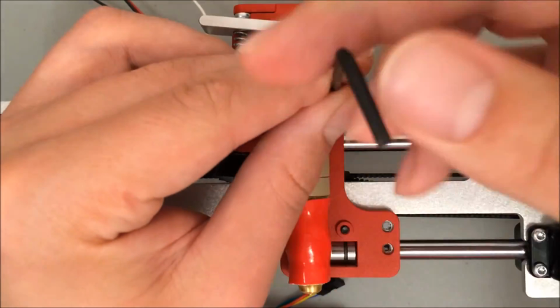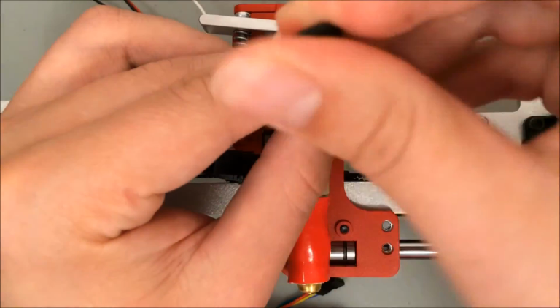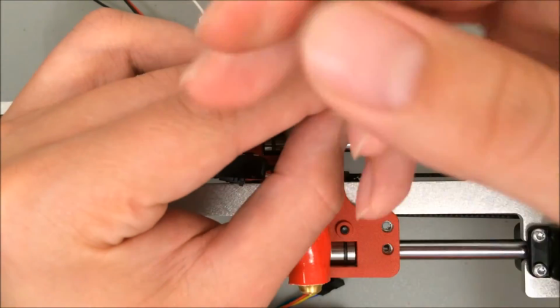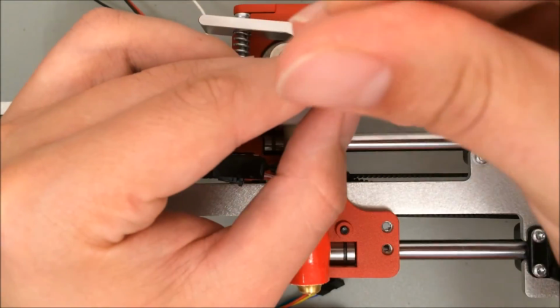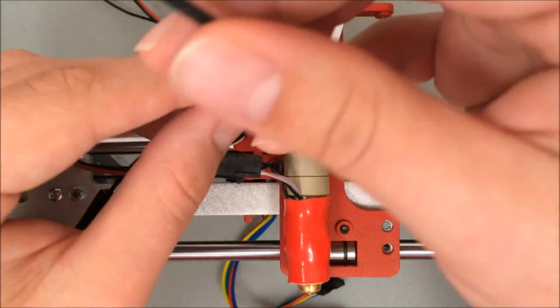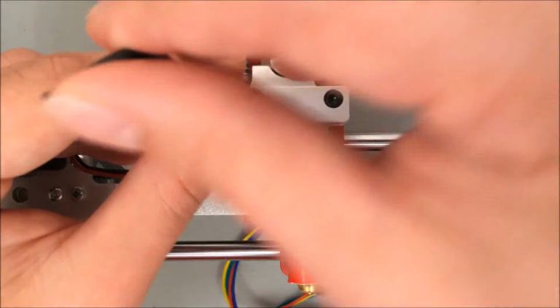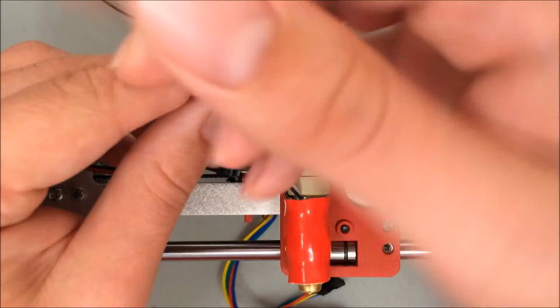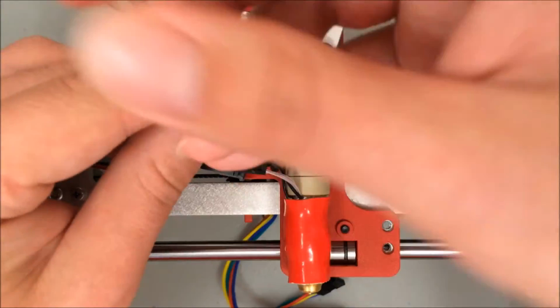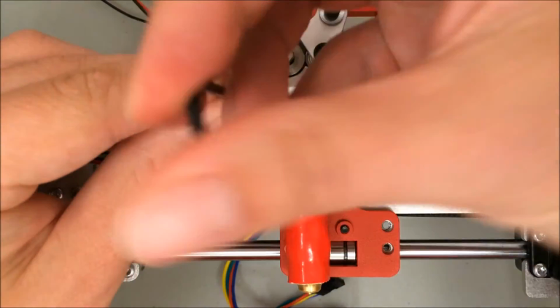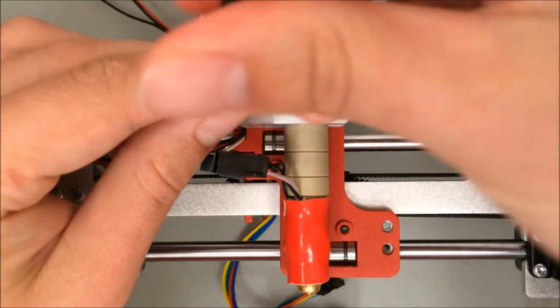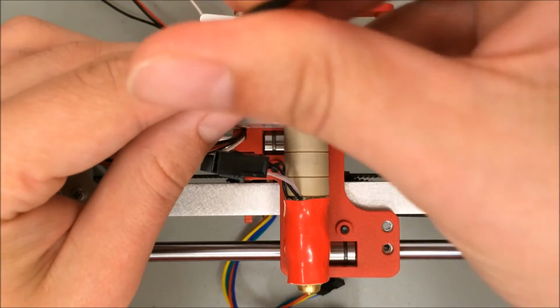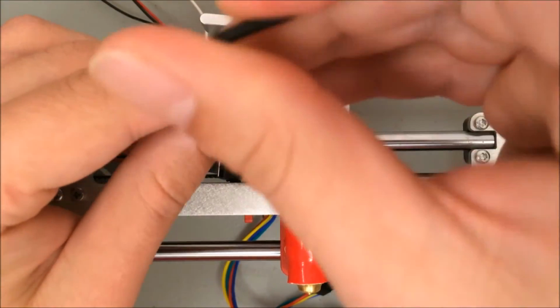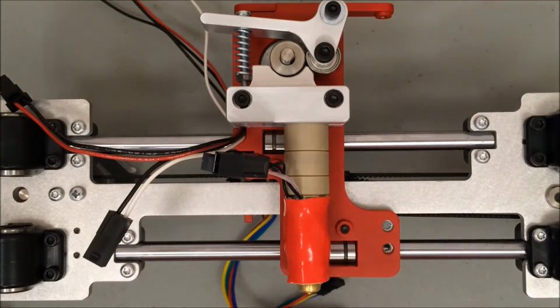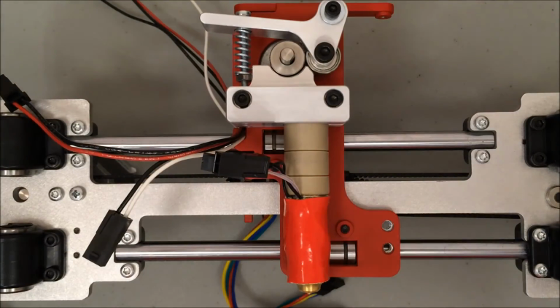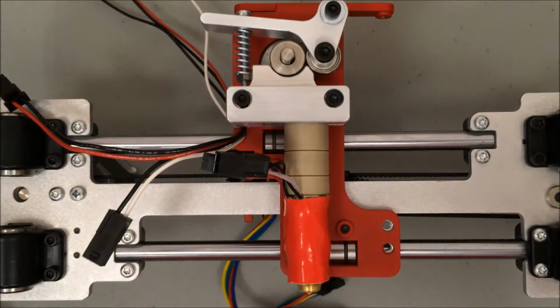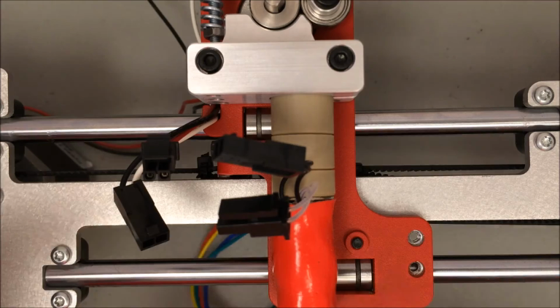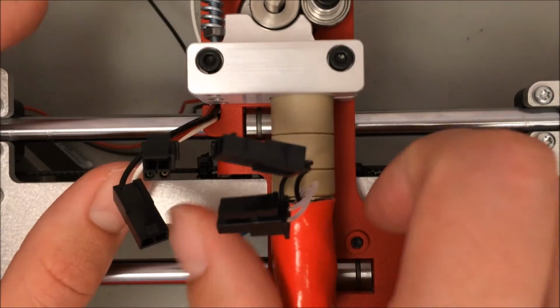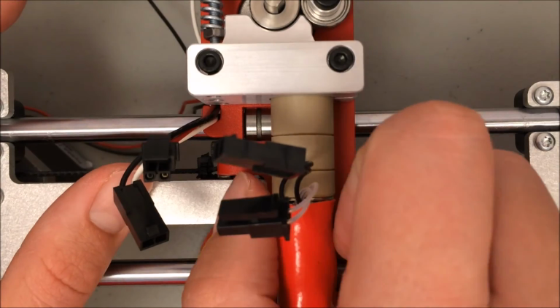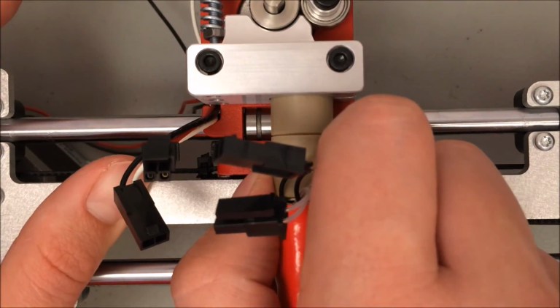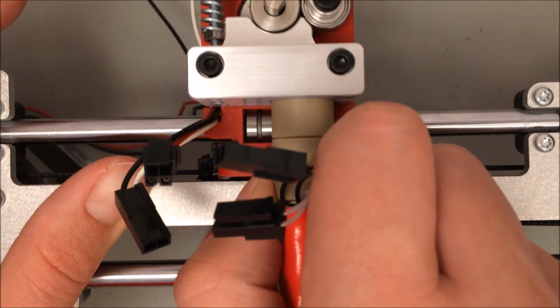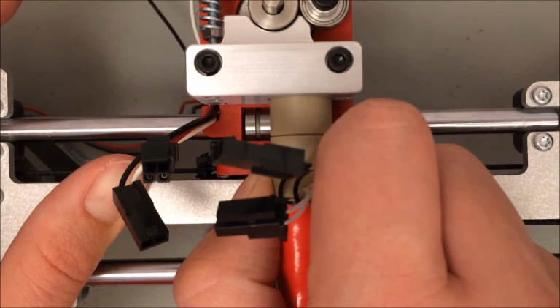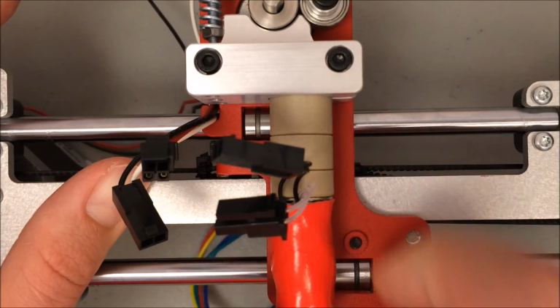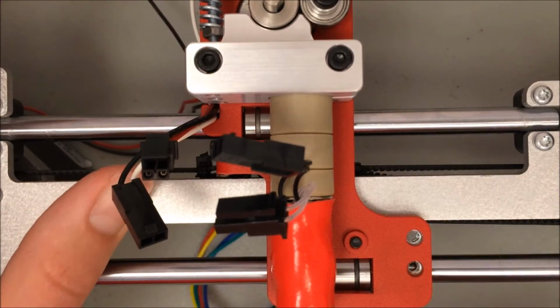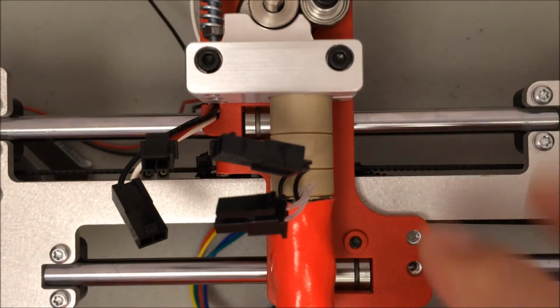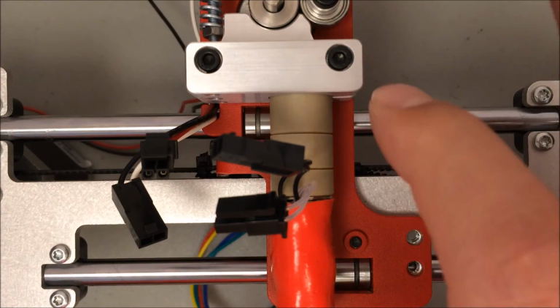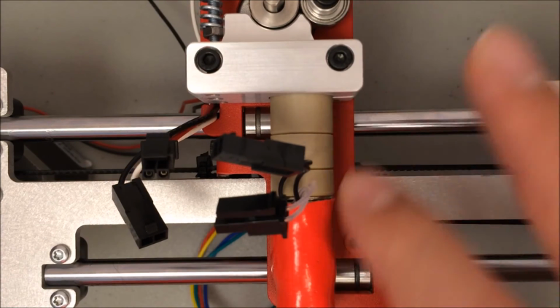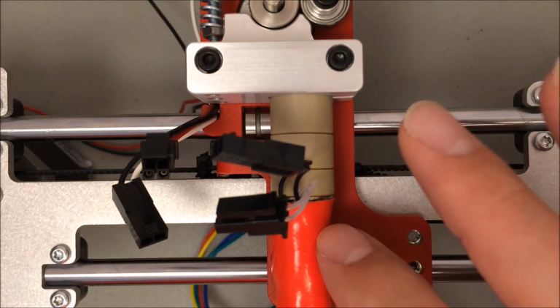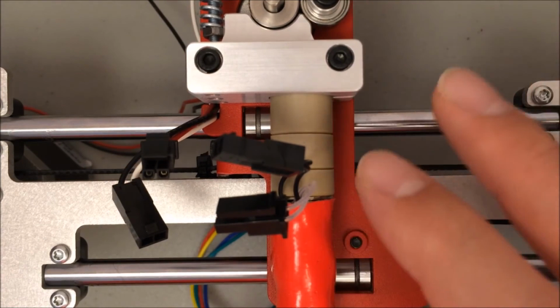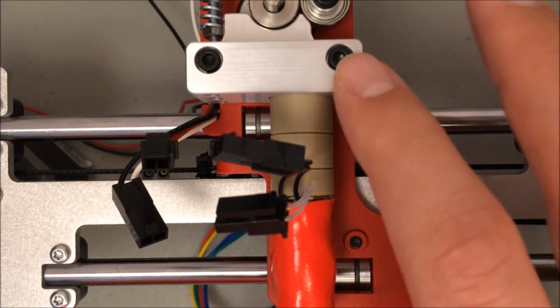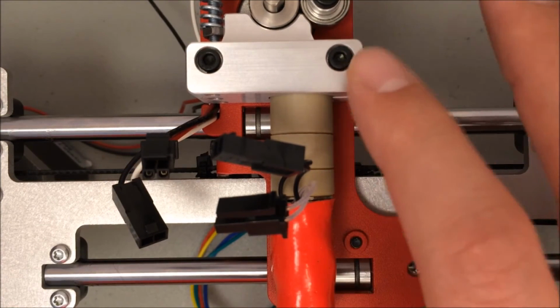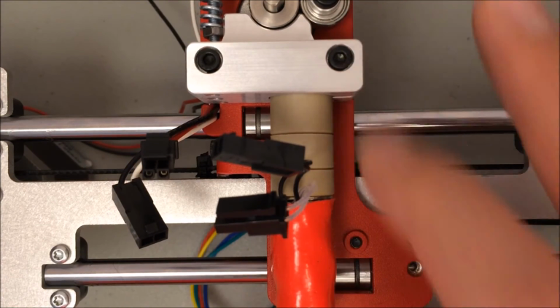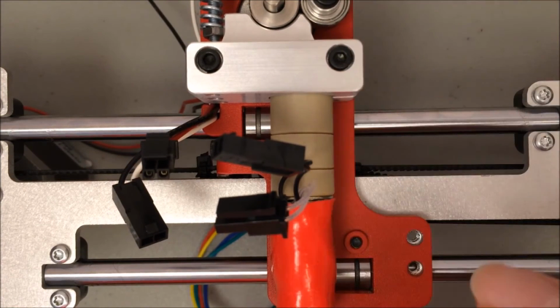When you're finished with the right-hand screw, you can tighten in place the left-hand screw that we only partially tightened before. Grab the hot end and give it a little tug — you shouldn't feel it move at all. If it does move, reposition it and tighten down that screw.